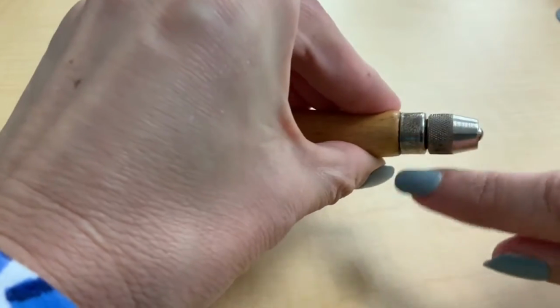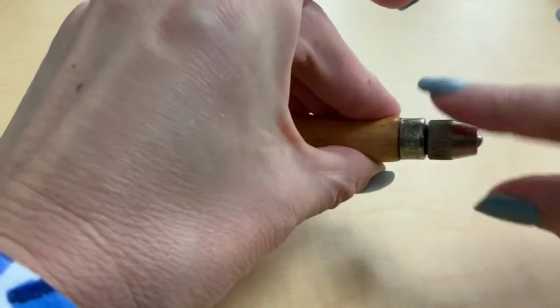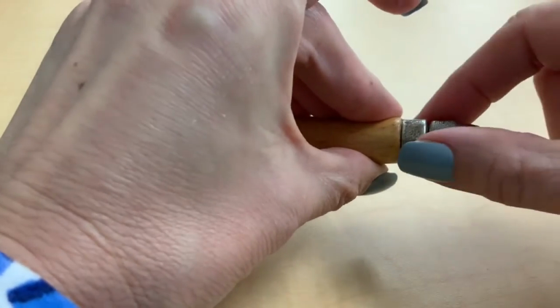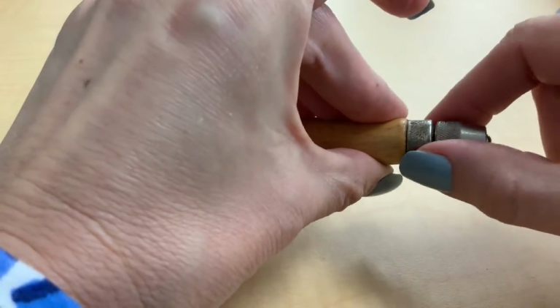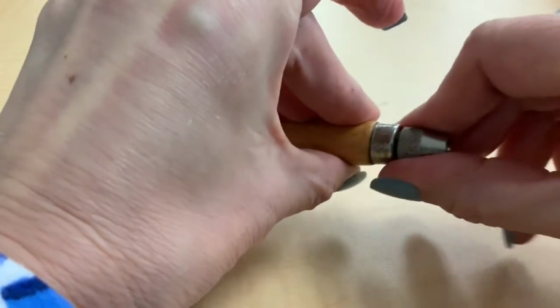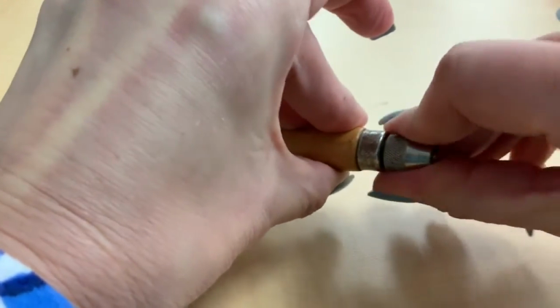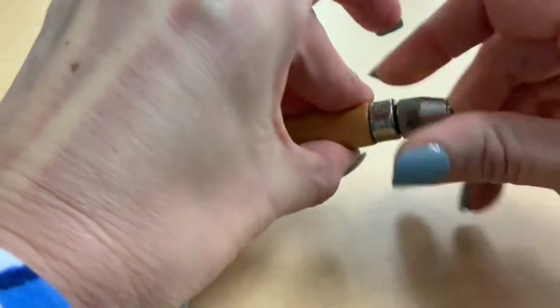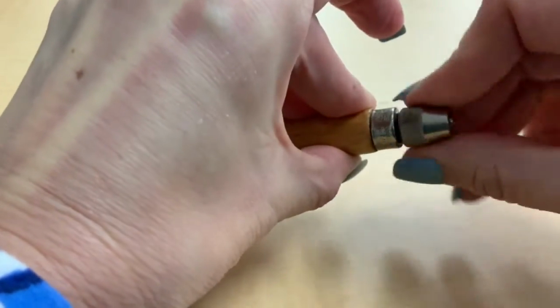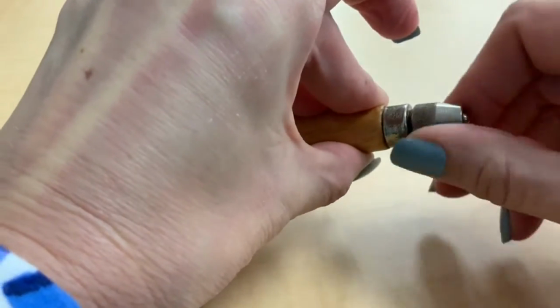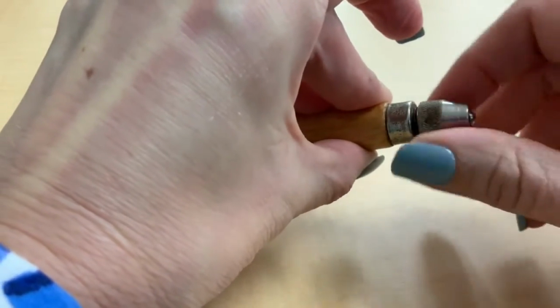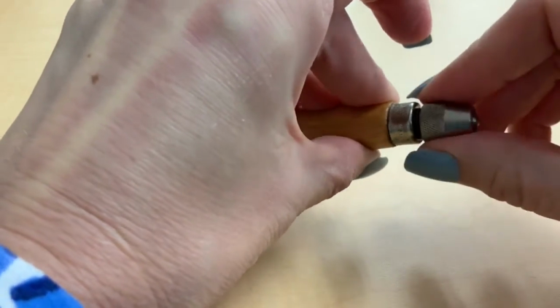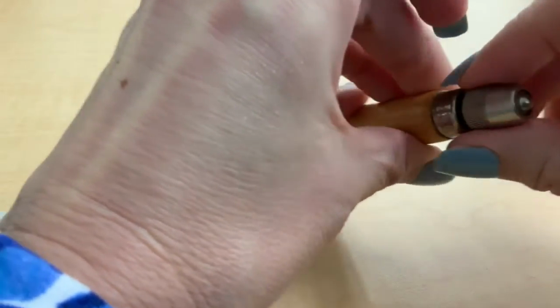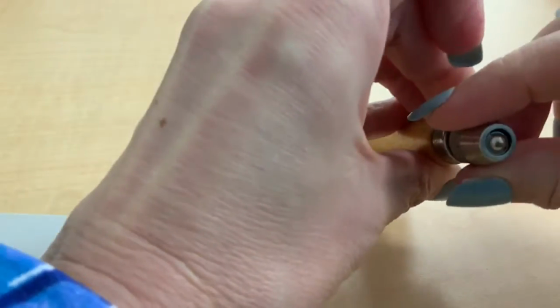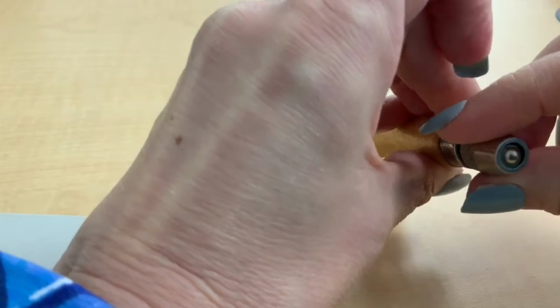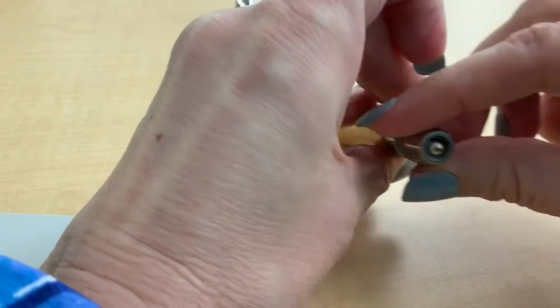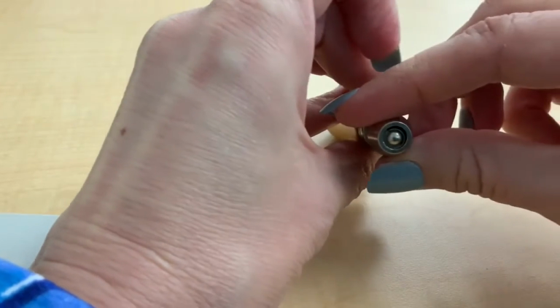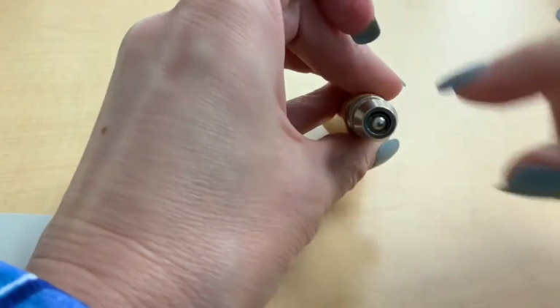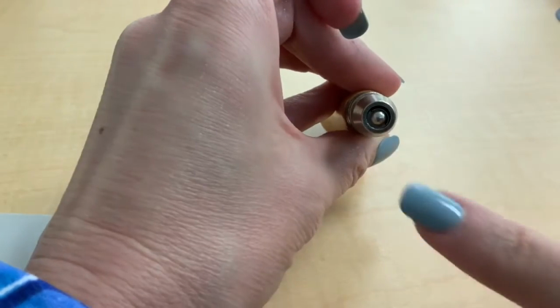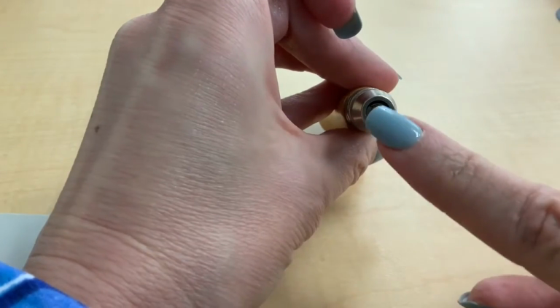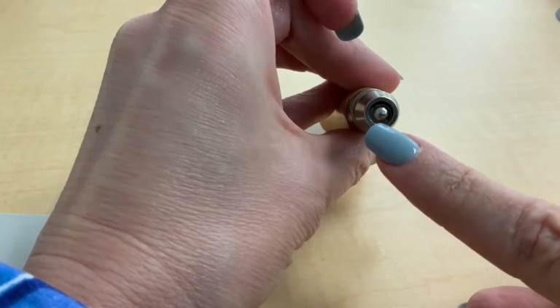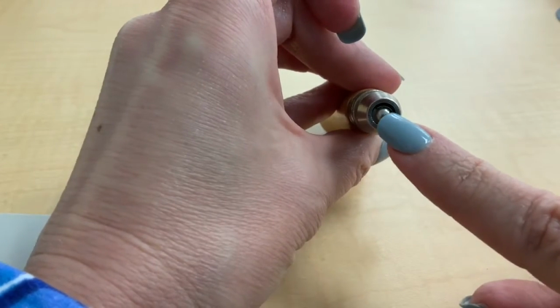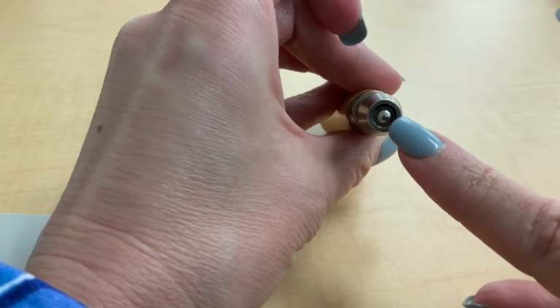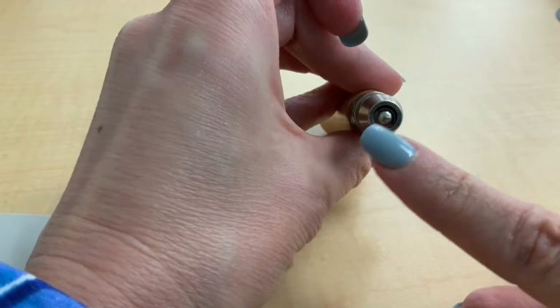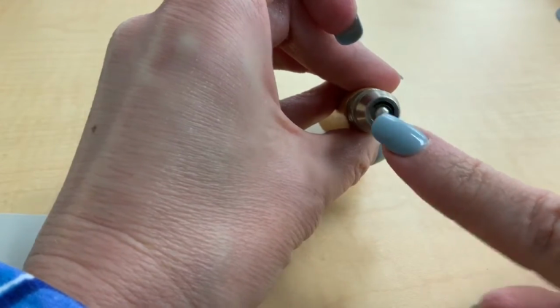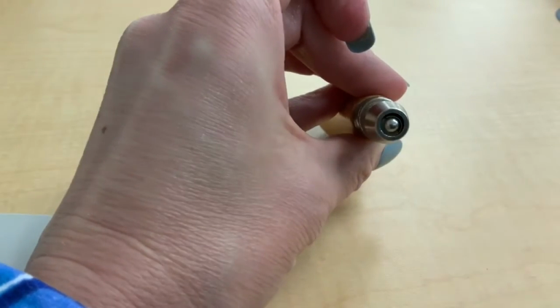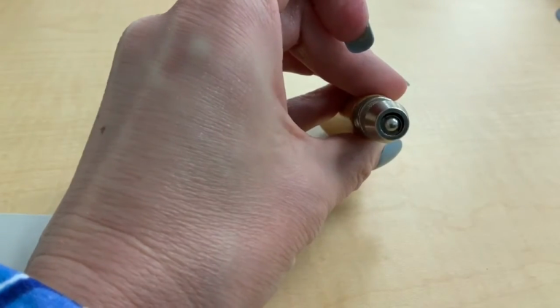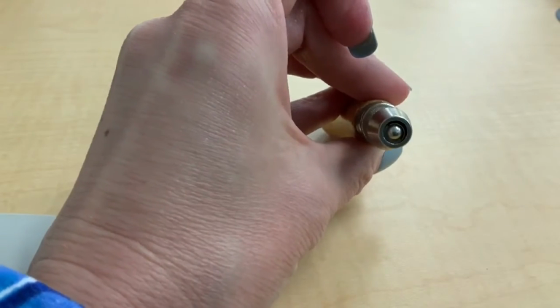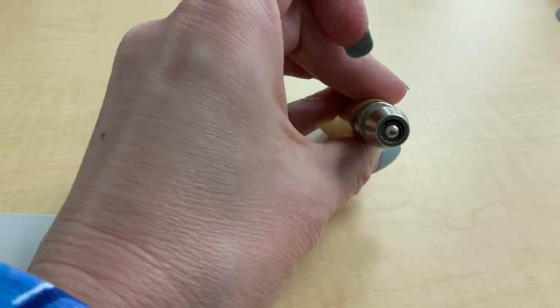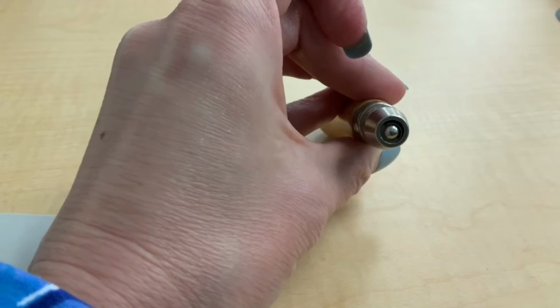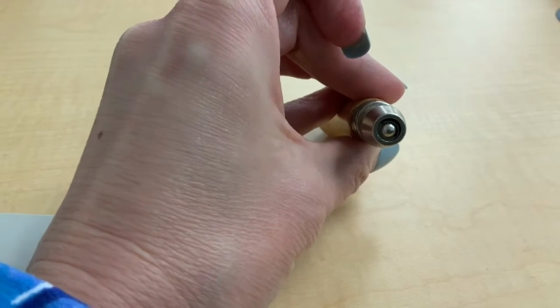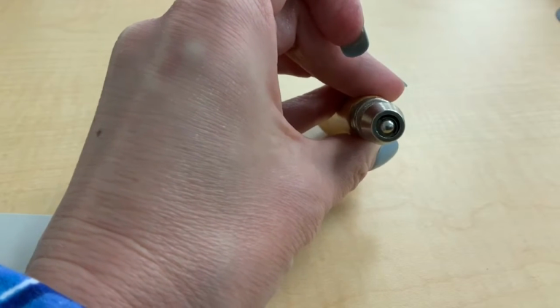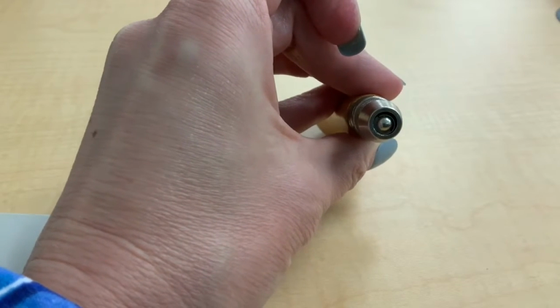Right here on these little grippers, this is where you're going to want to turn. When you're turning, what this is doing is making more space here, so you're going to almost see a little space that looks like a dark letter C. That's where you're going to slide in the blade of your choice.